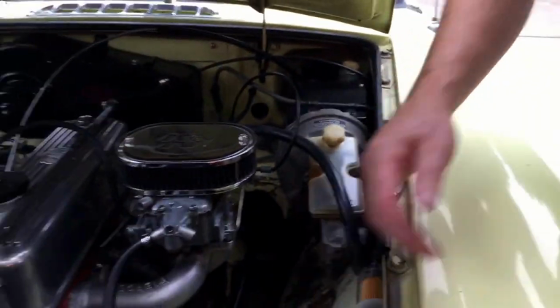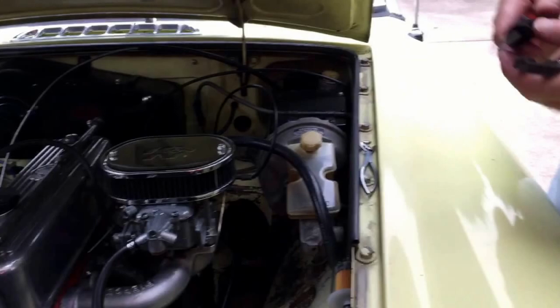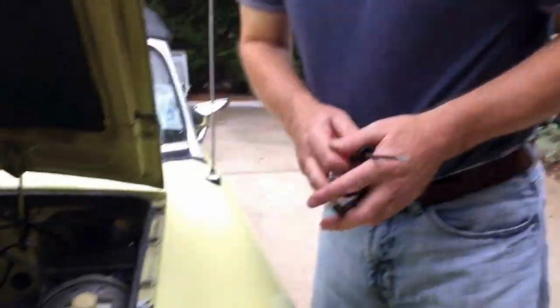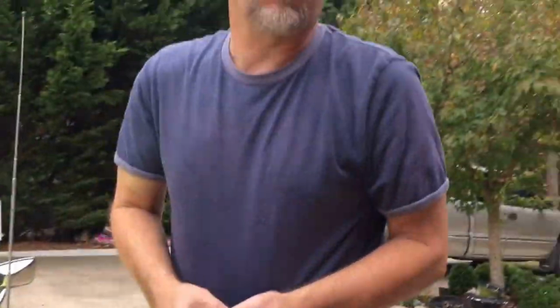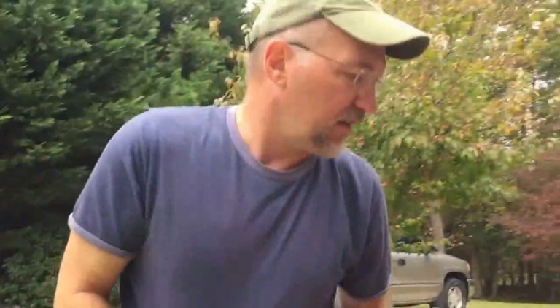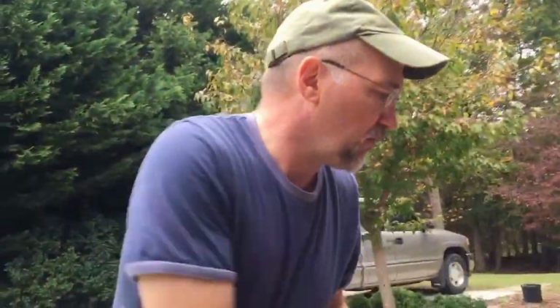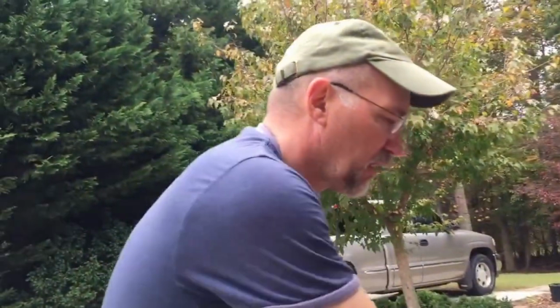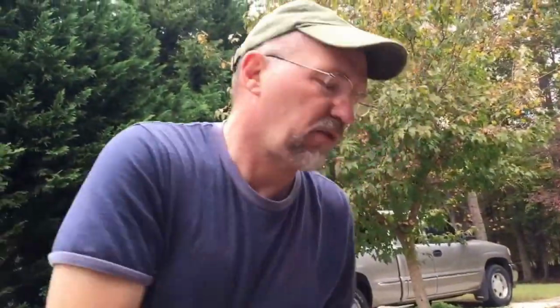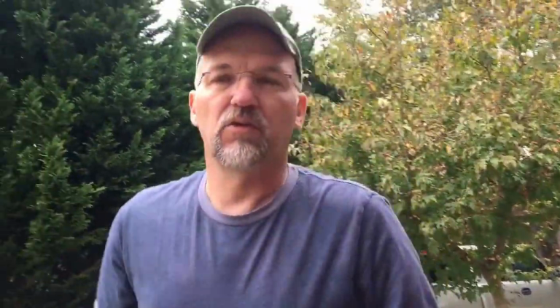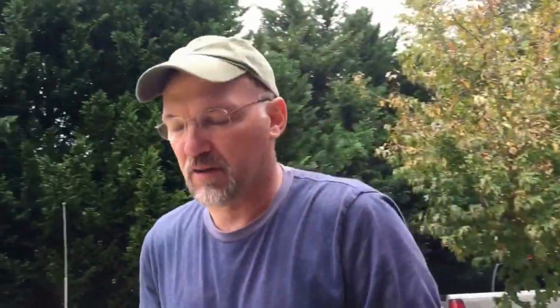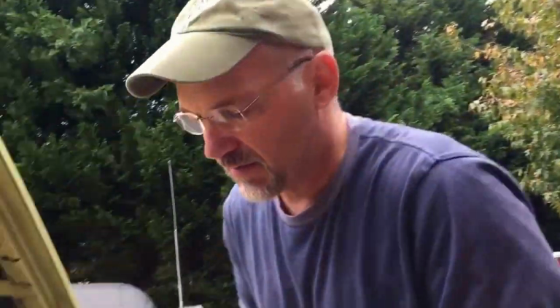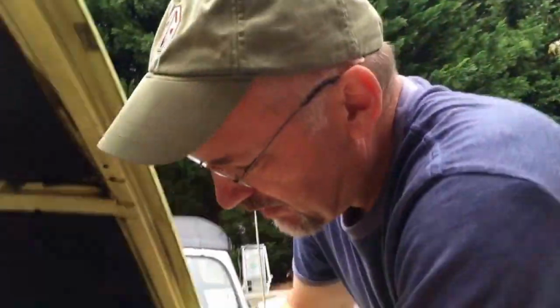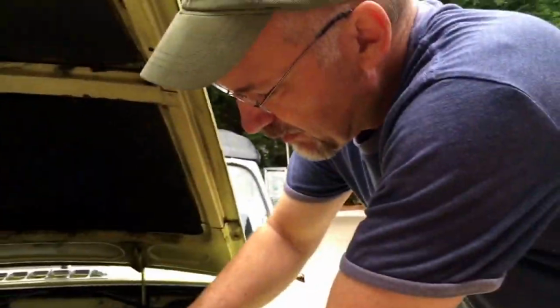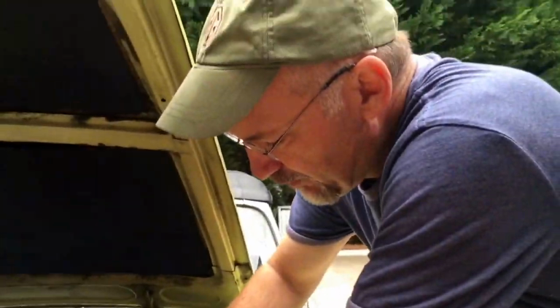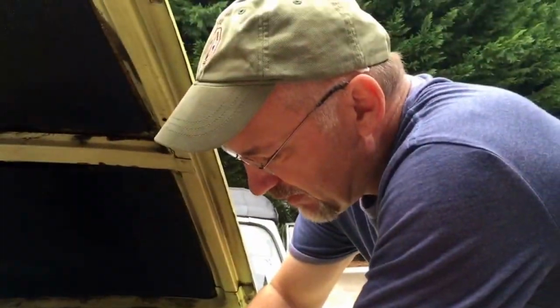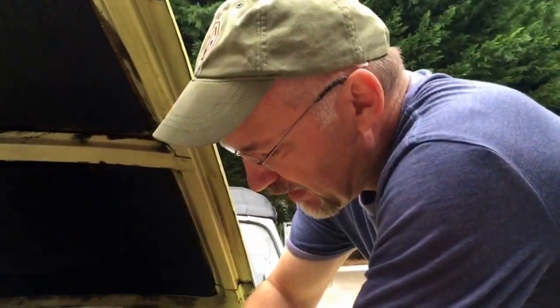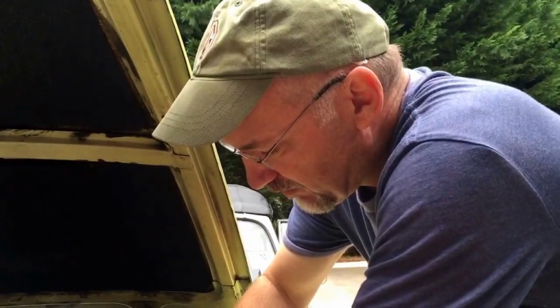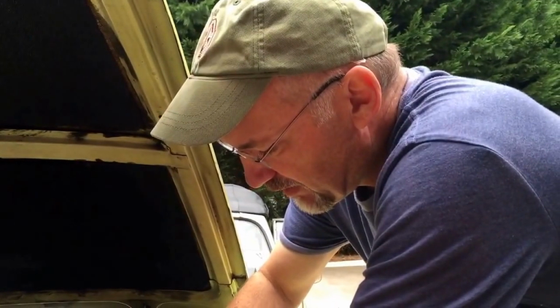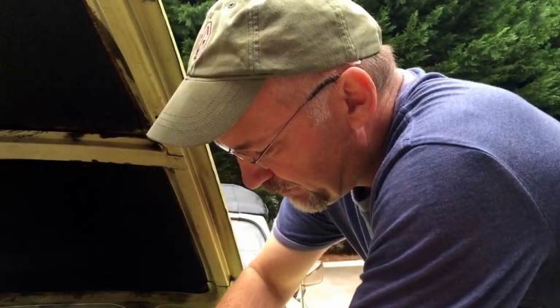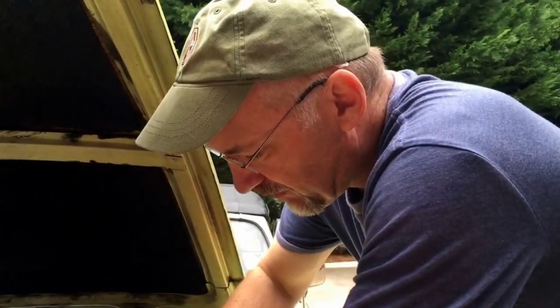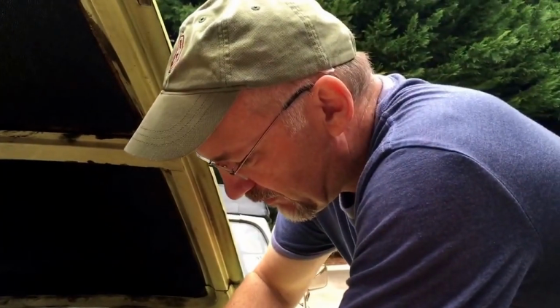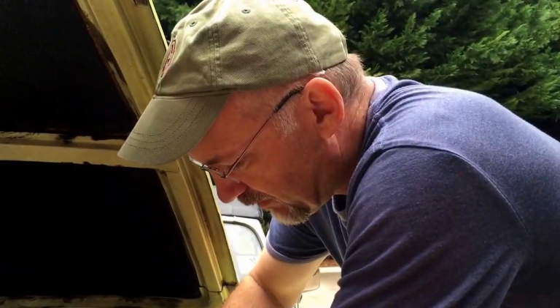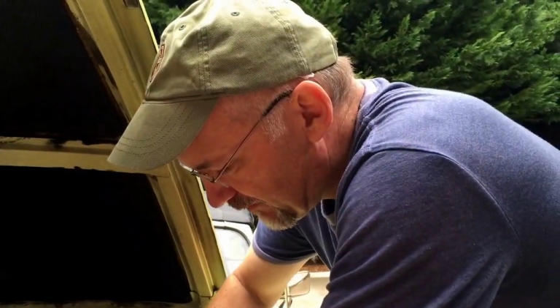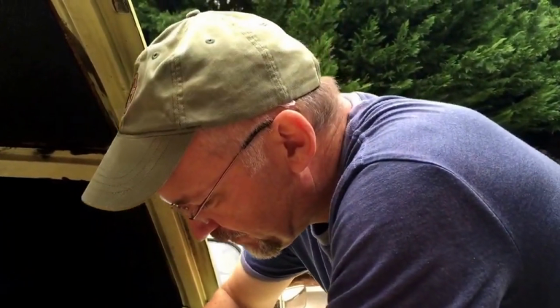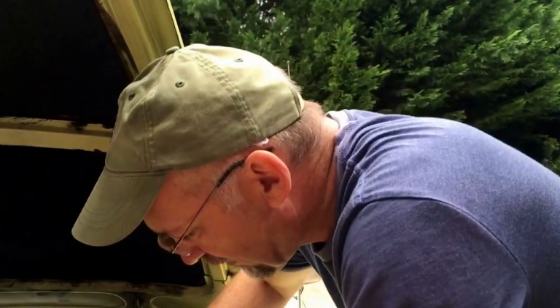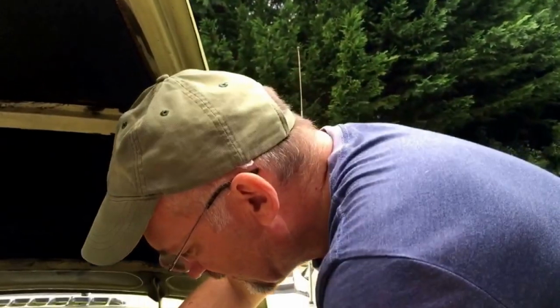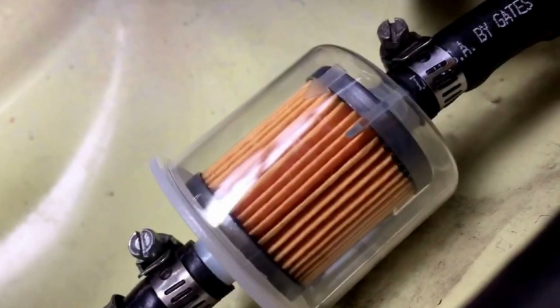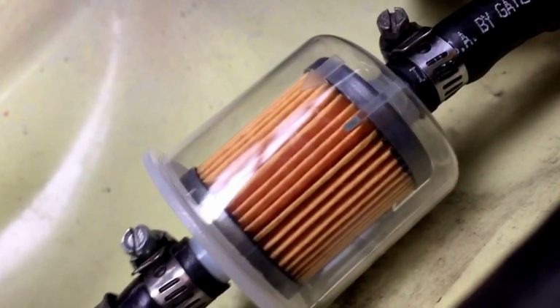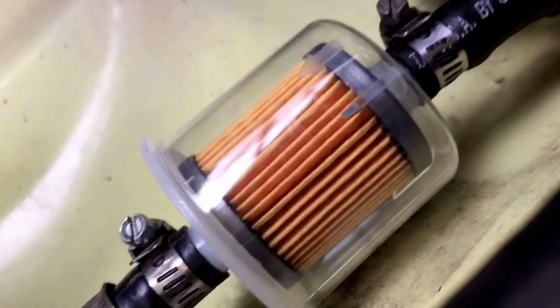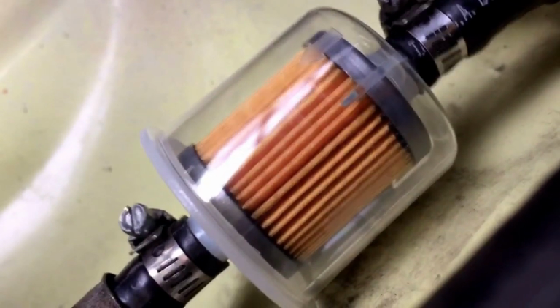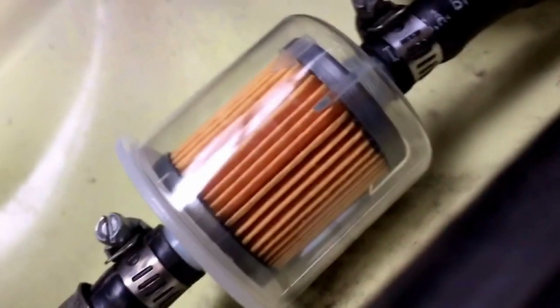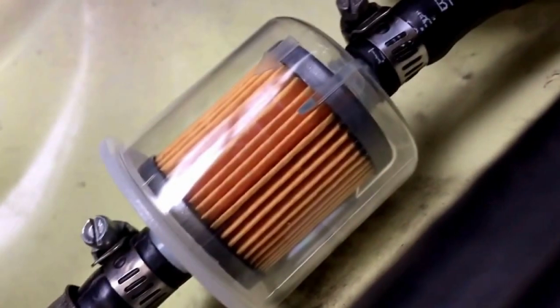All right, let's check the connections, and then we'll turn the fuel on and prime it and start it up. Okay, we're about to start the fuel.